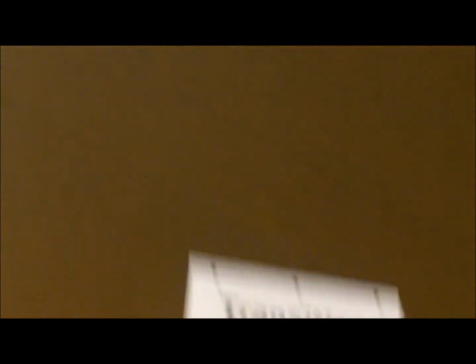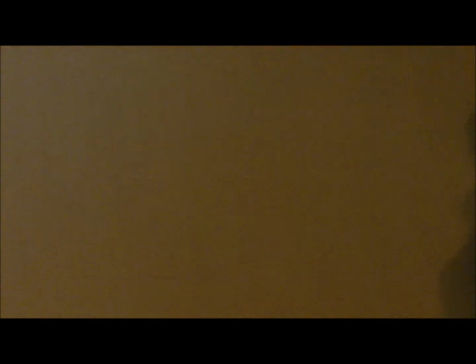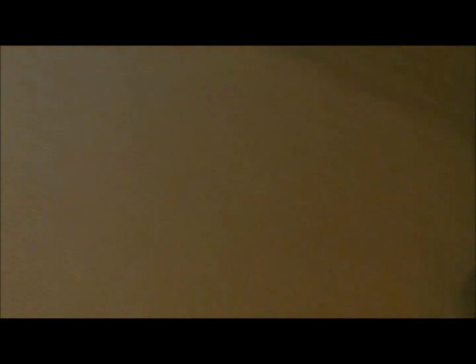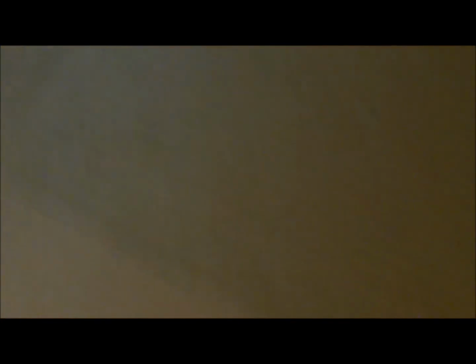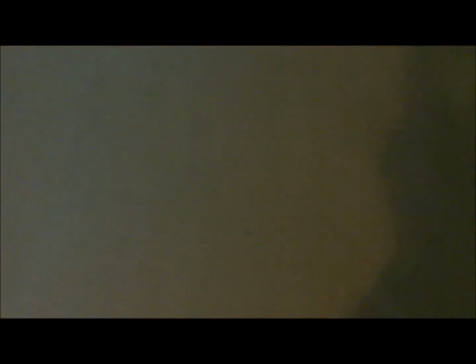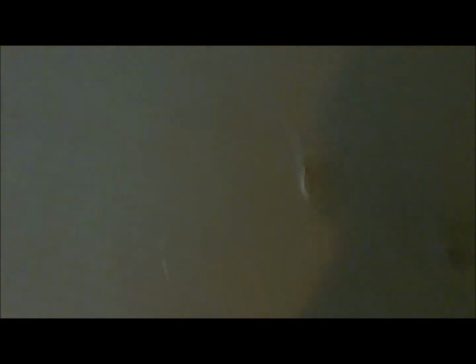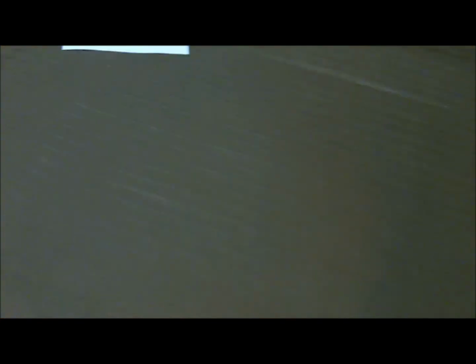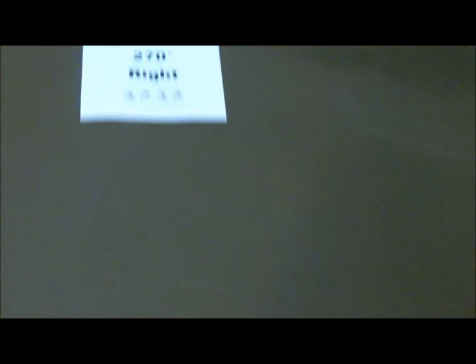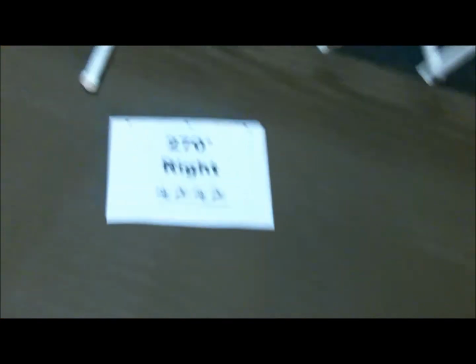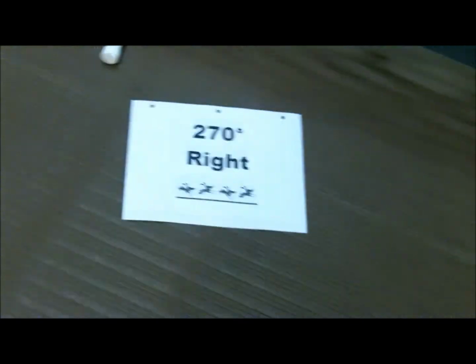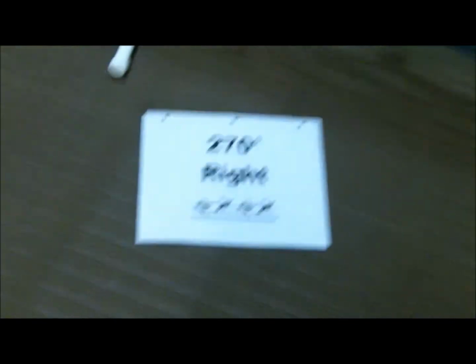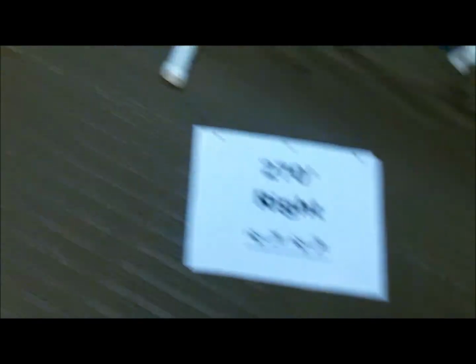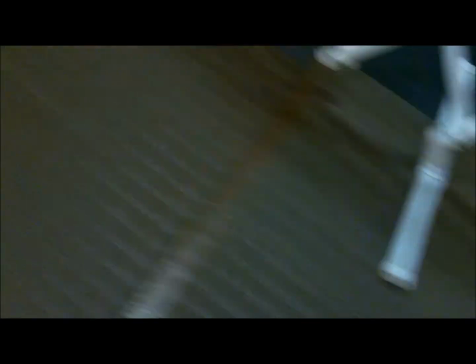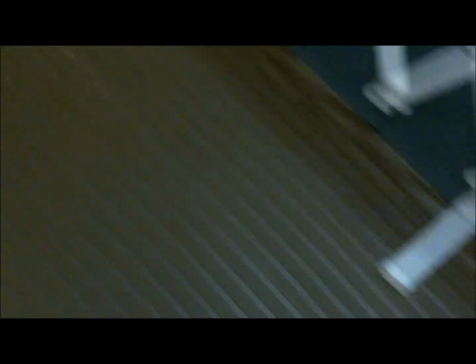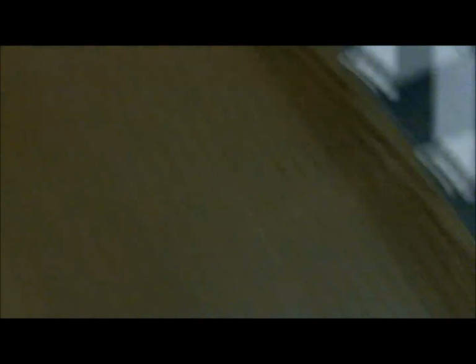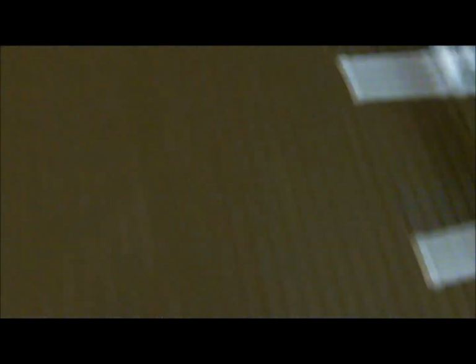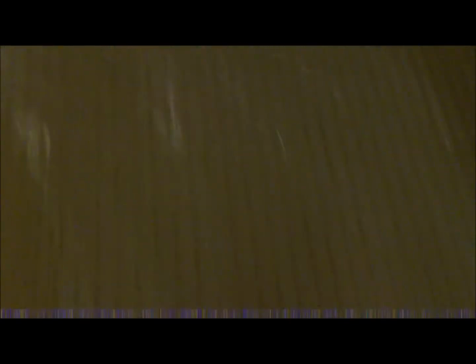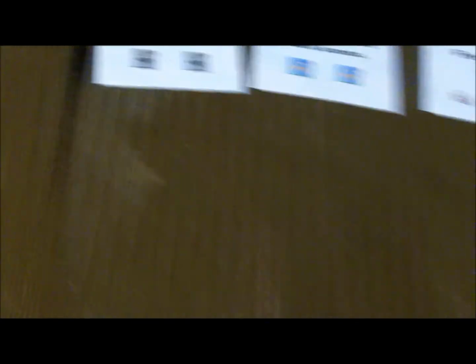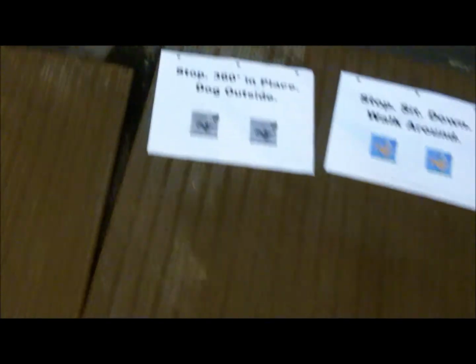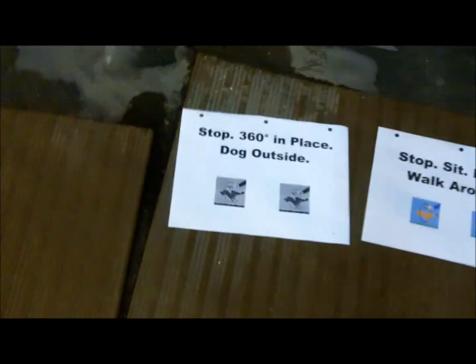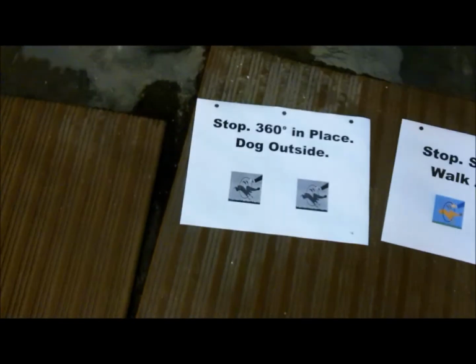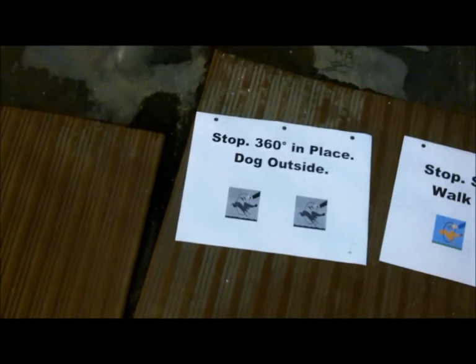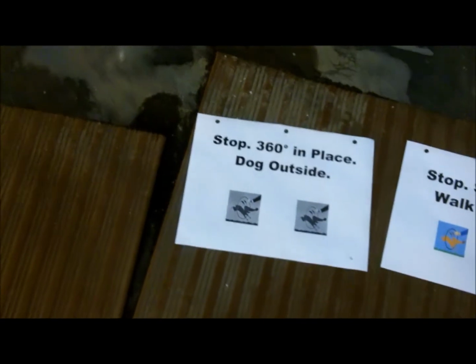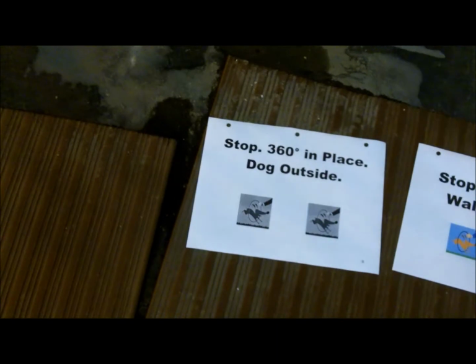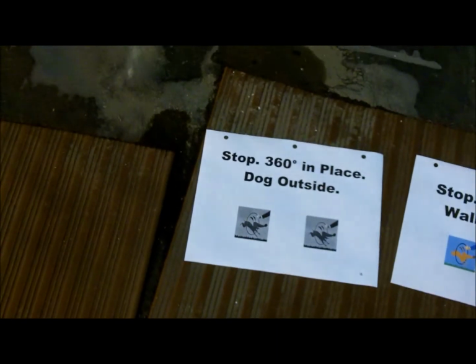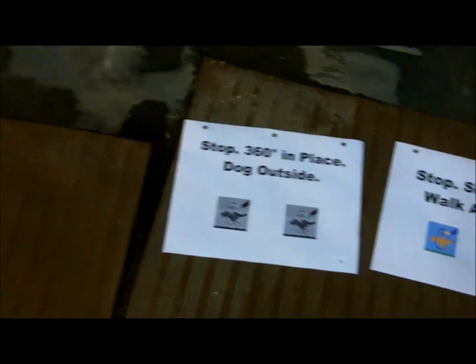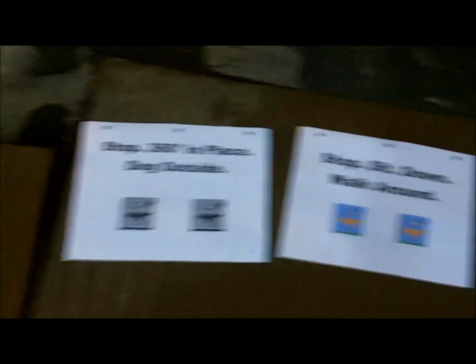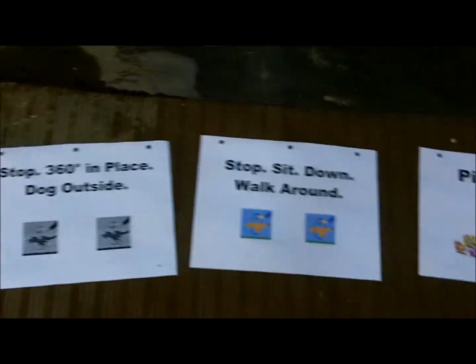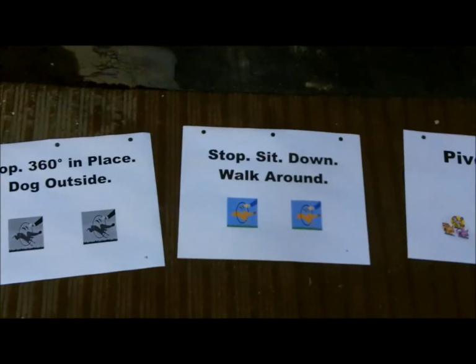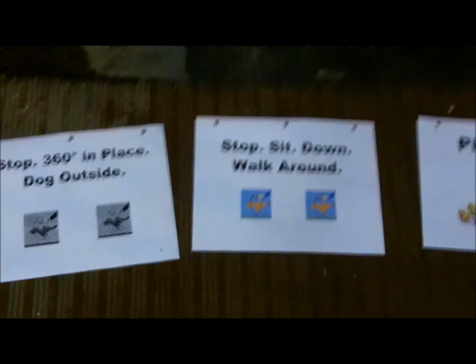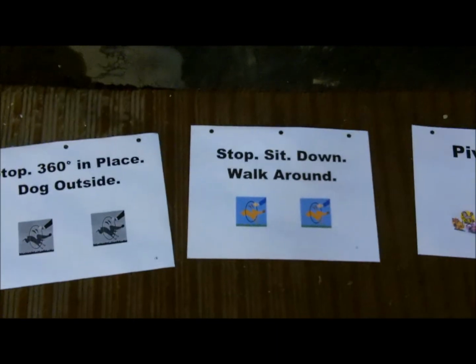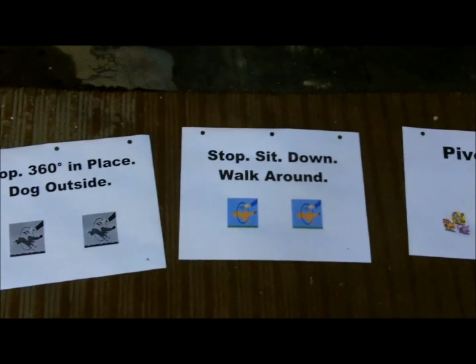Station 8, 270 right, station 9. Stop, 360 in place dog outside, station 10.